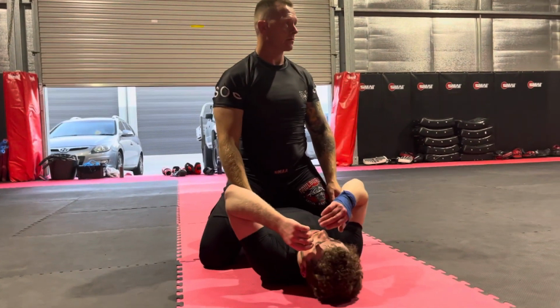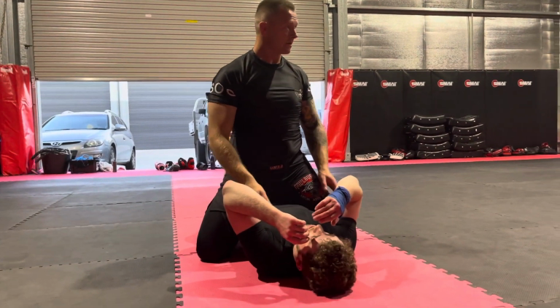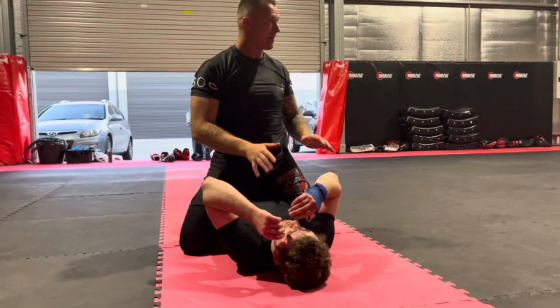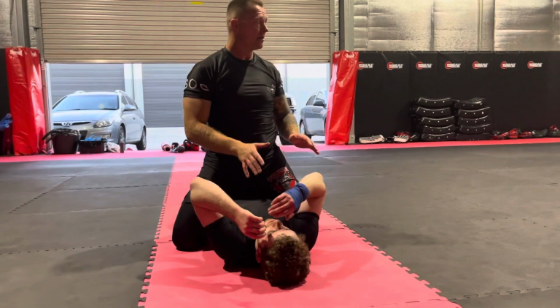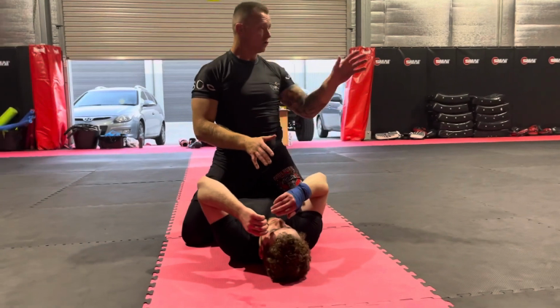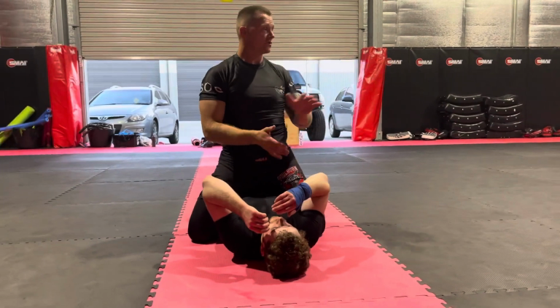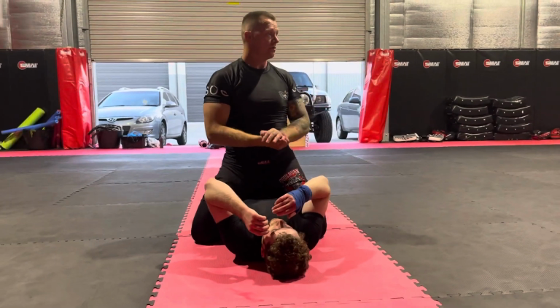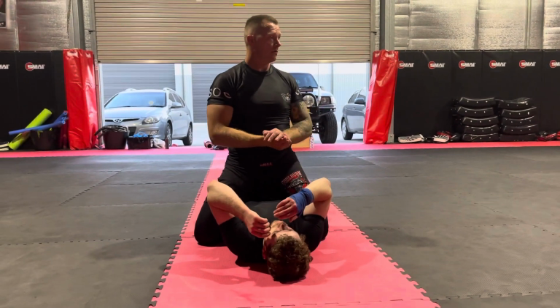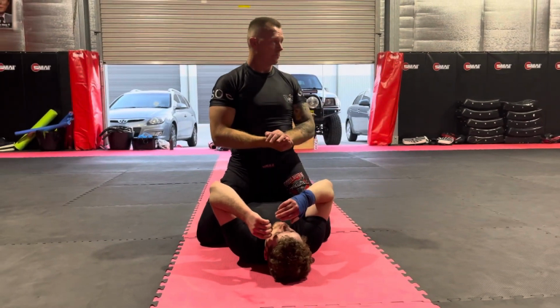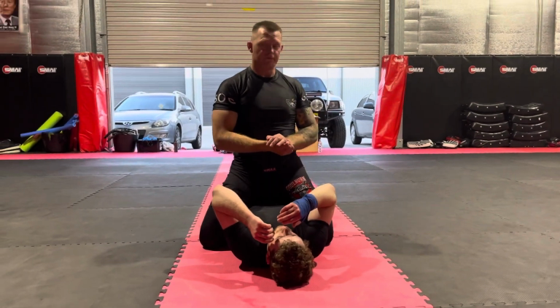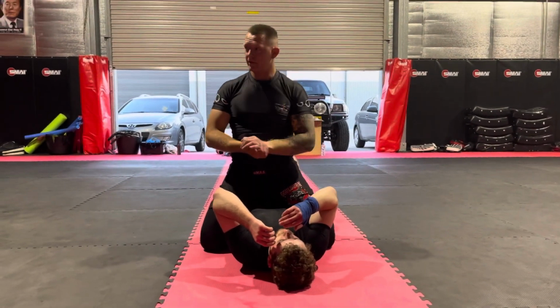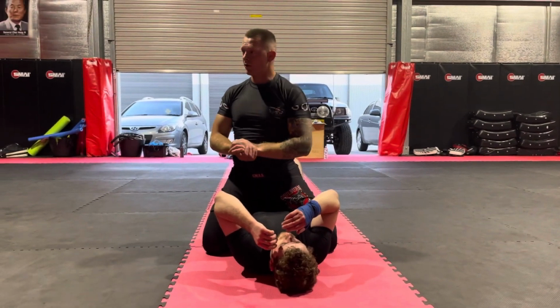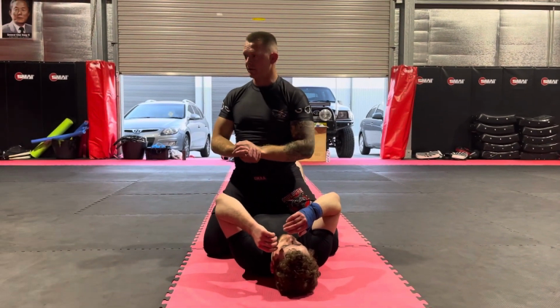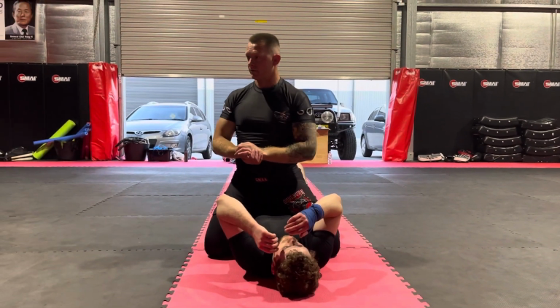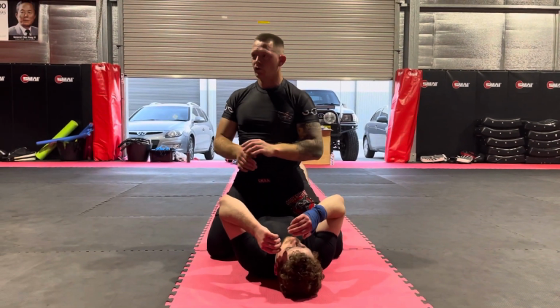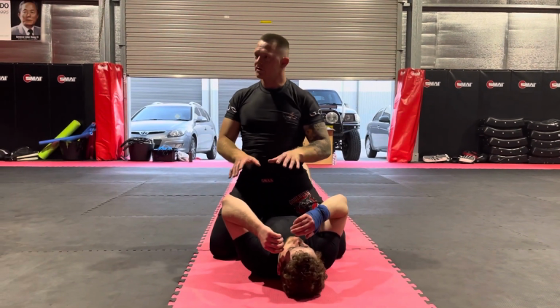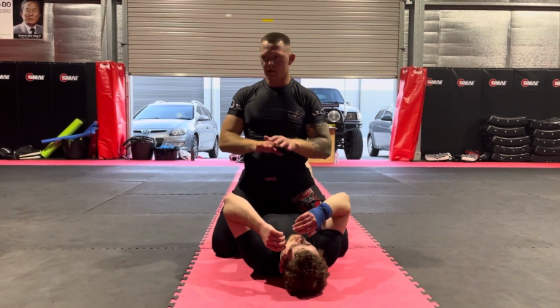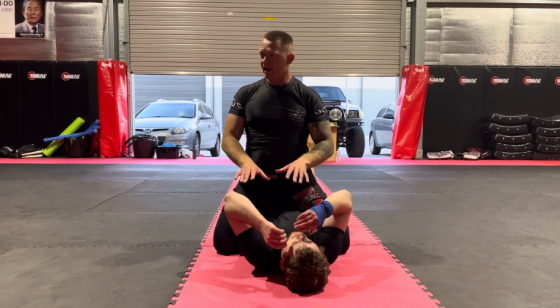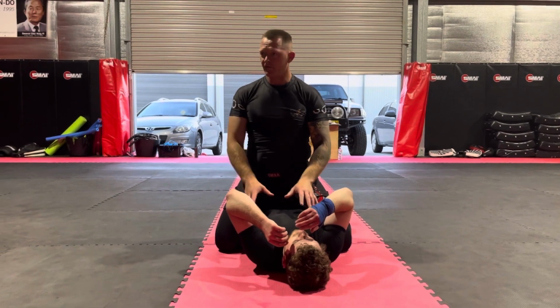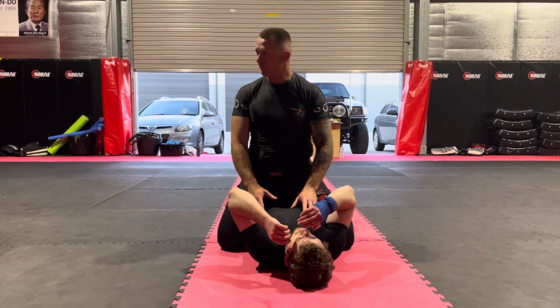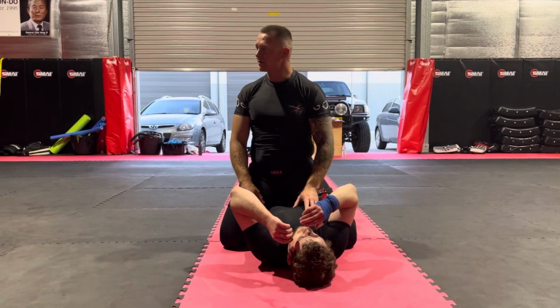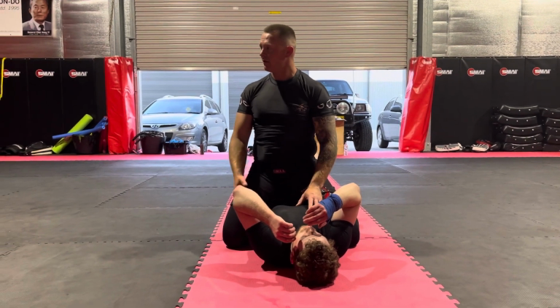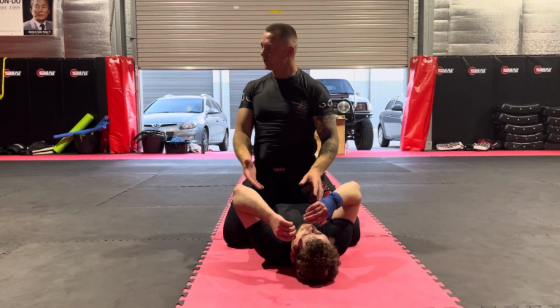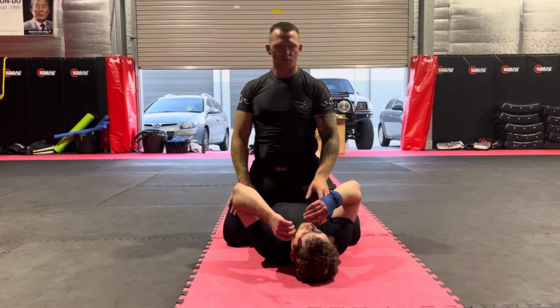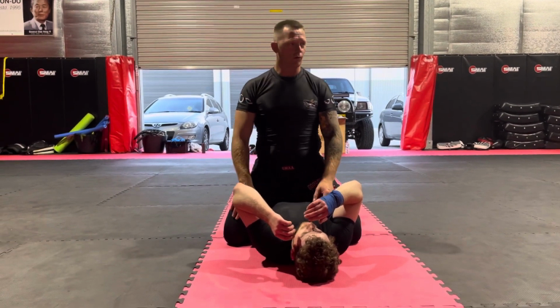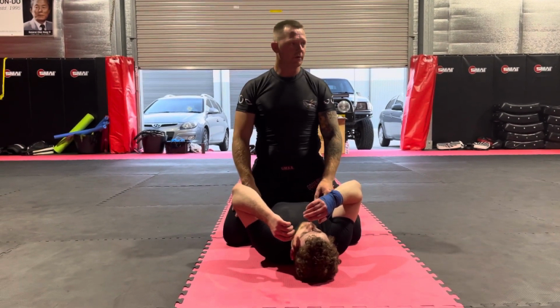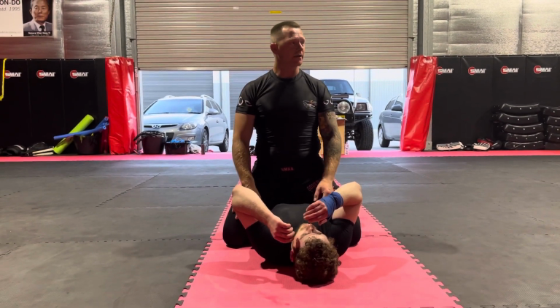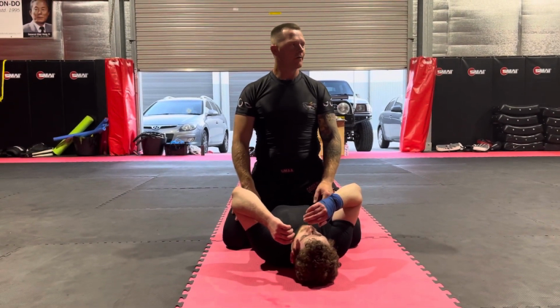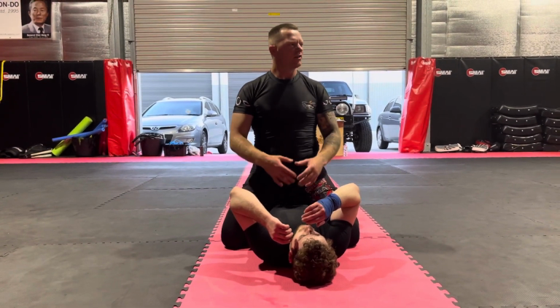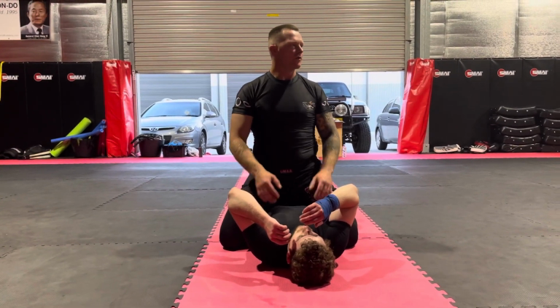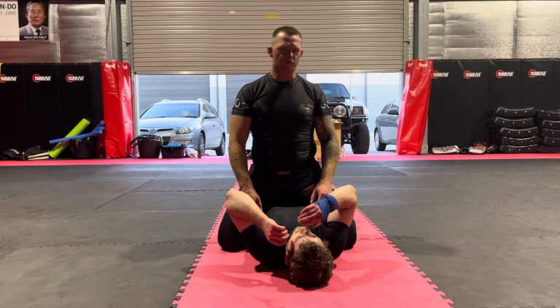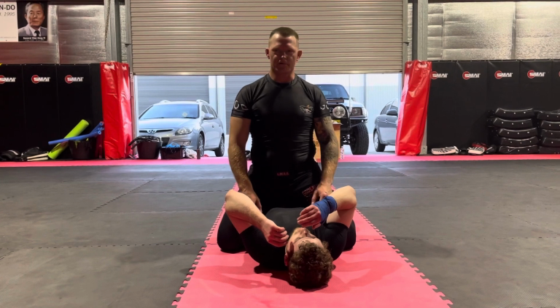Okay, everyone happy with that? You guys could see? Beautiful. Any questions on that? Nice and simple. We're going to start off with the basics — the first submission we should all learn — and then we're going to go a little bit more advanced as we go through tonight.